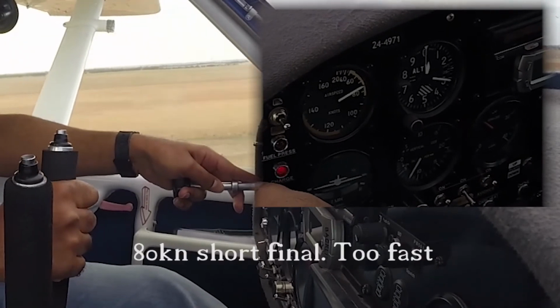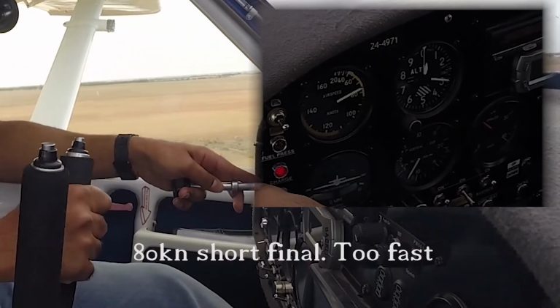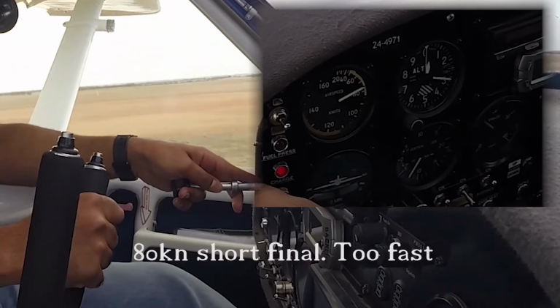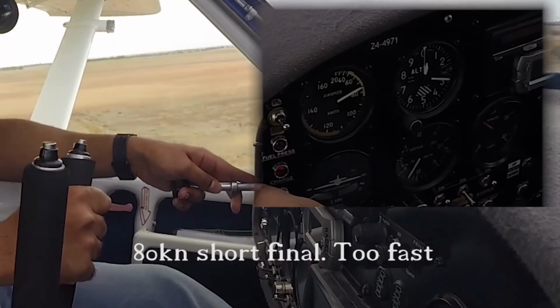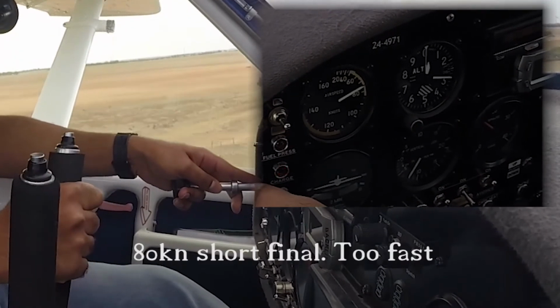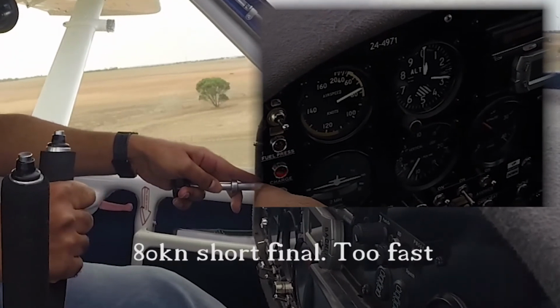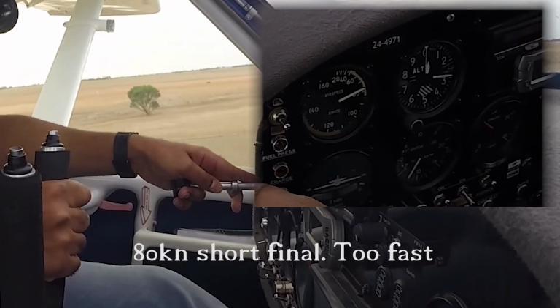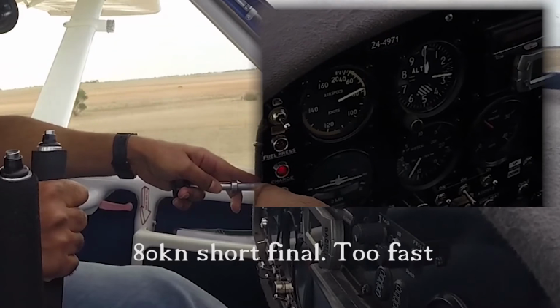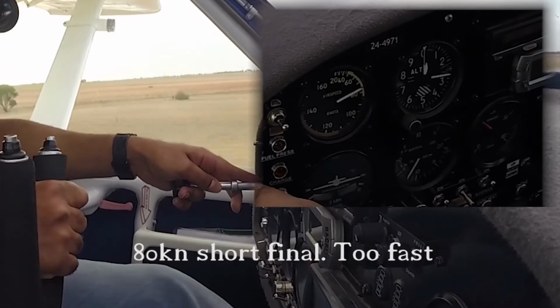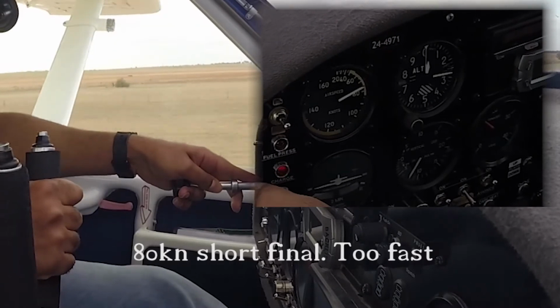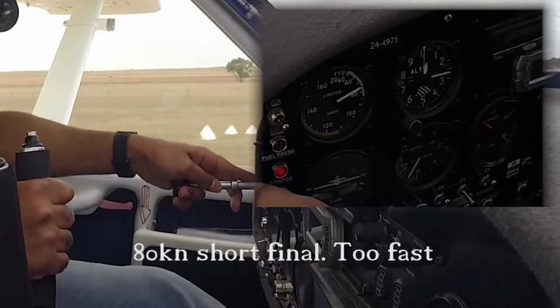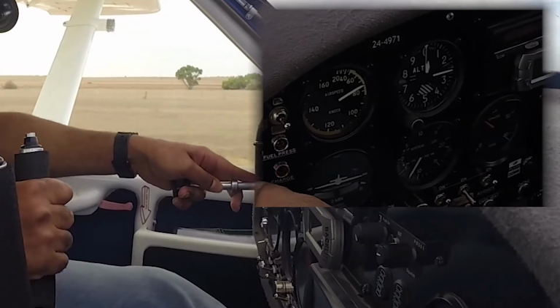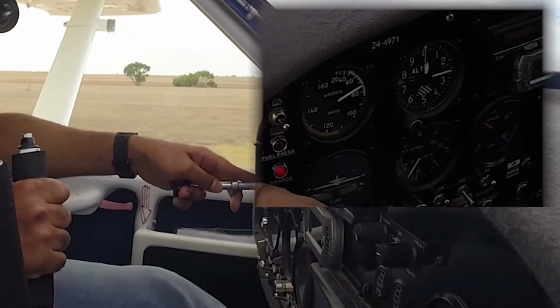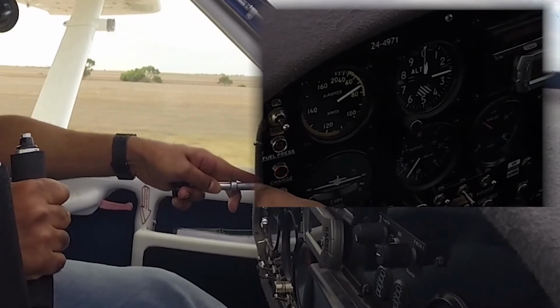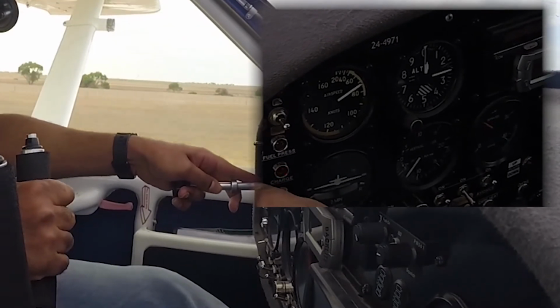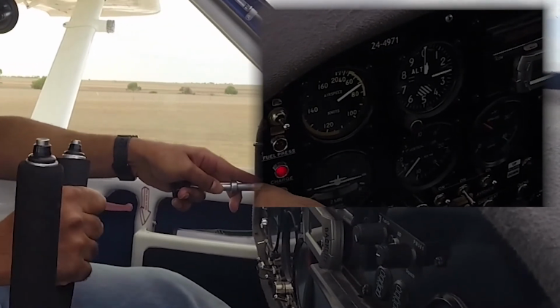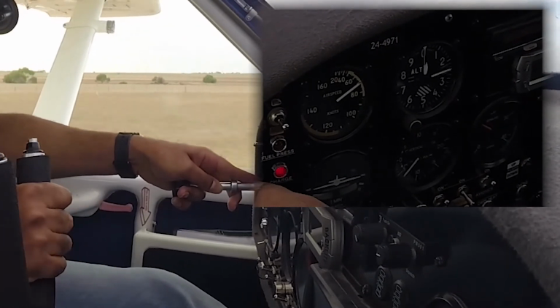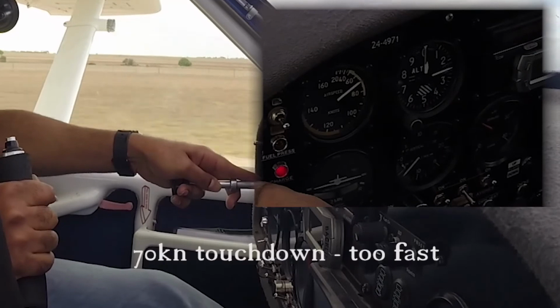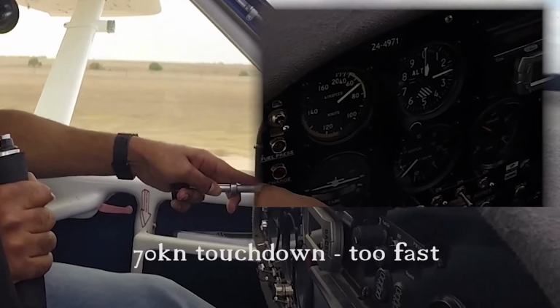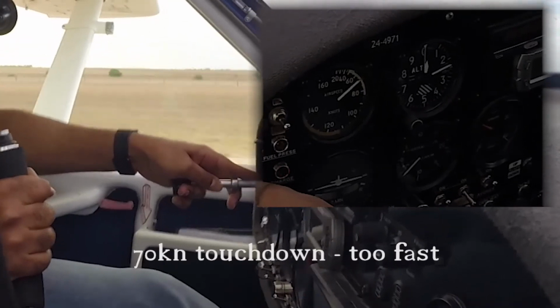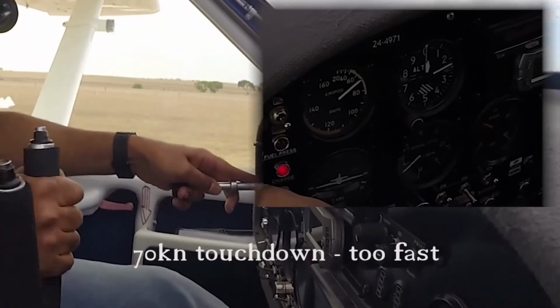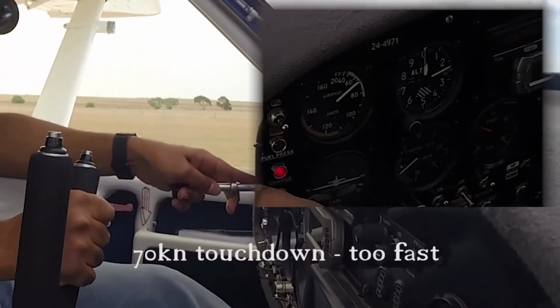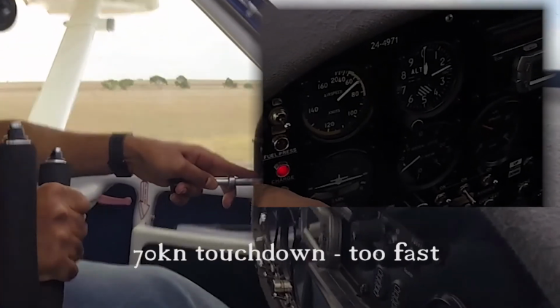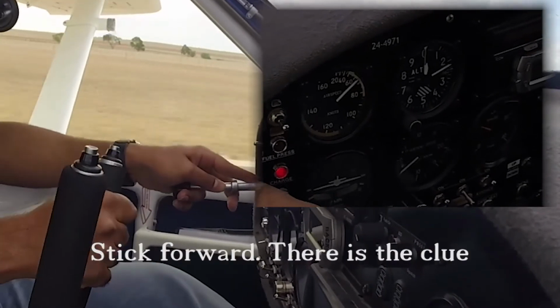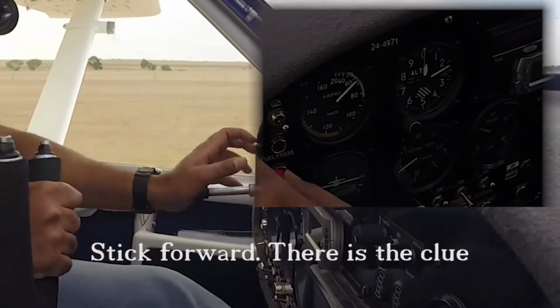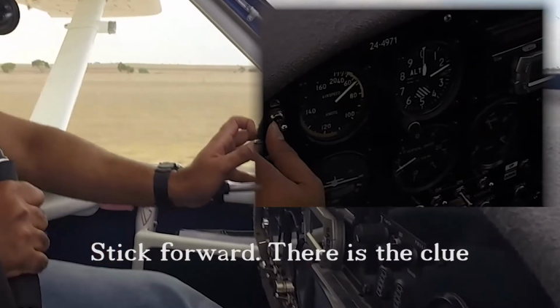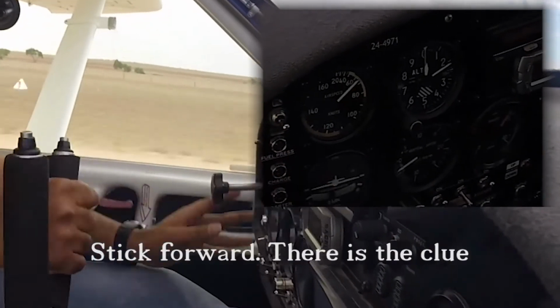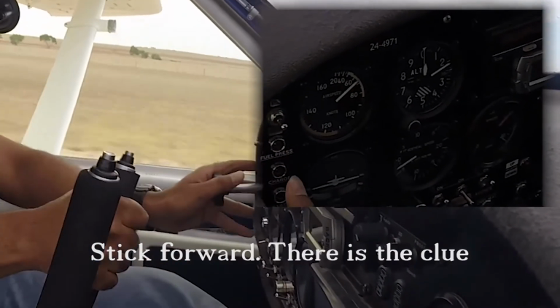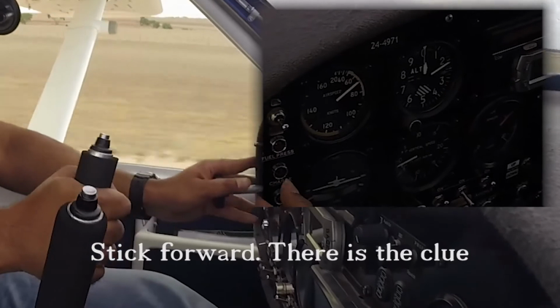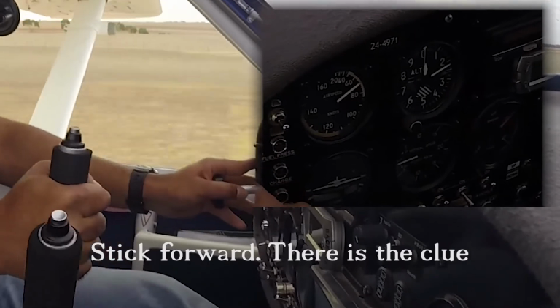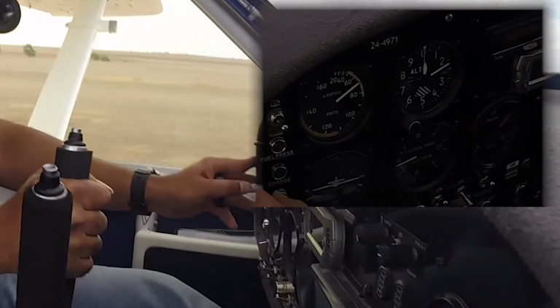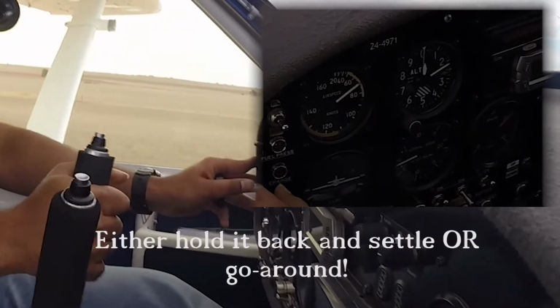A bounce is inevitable. When the bounce occurs, the control column must be held into position with a slight back pressure. This will ensure the nosewheel stays off the runway, helping increase the angle of attack and maintaining a subtle lift.